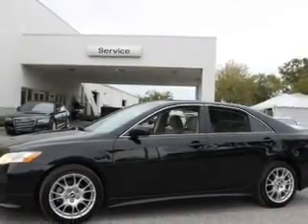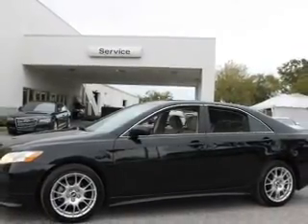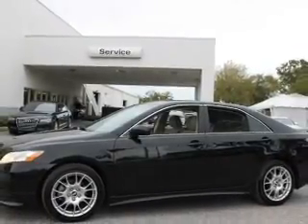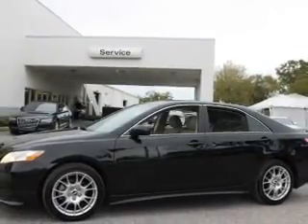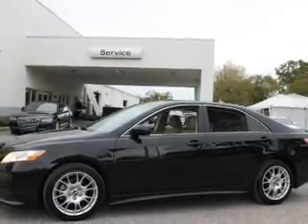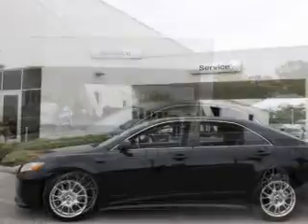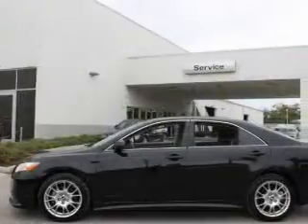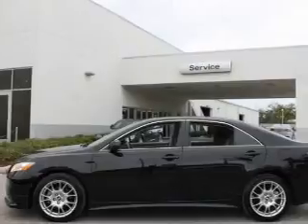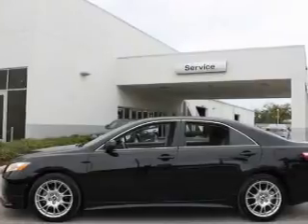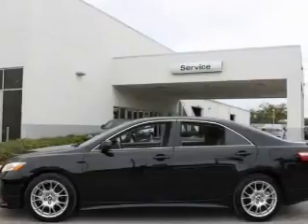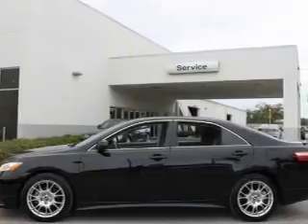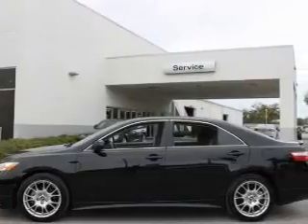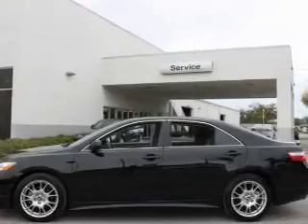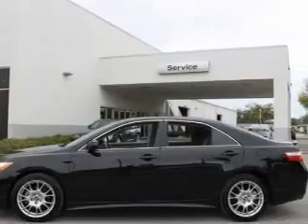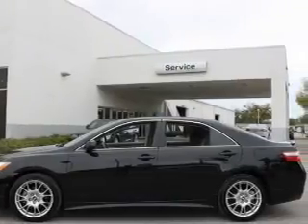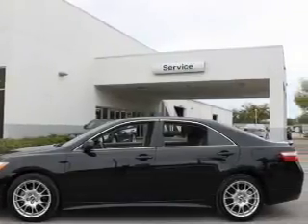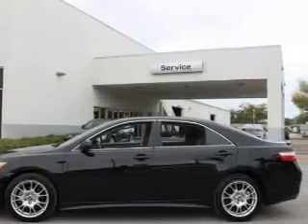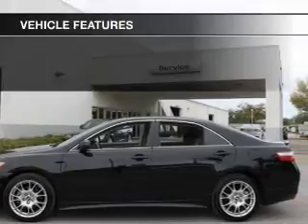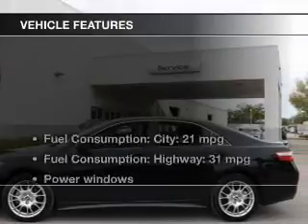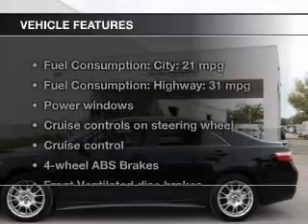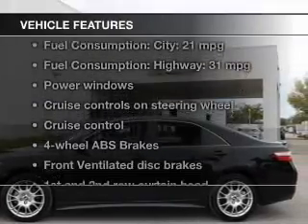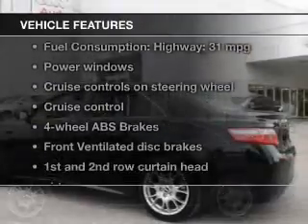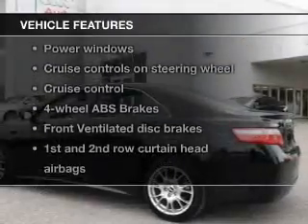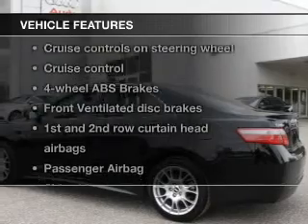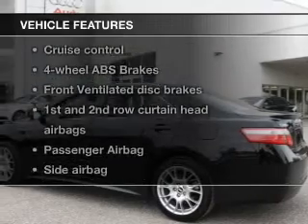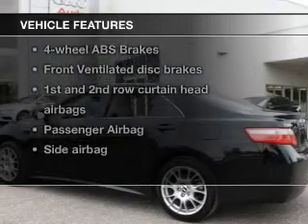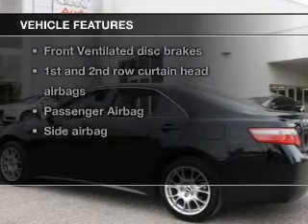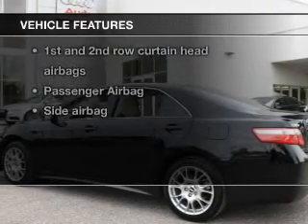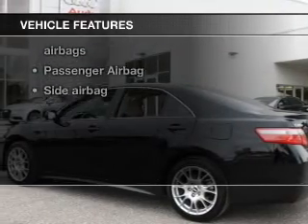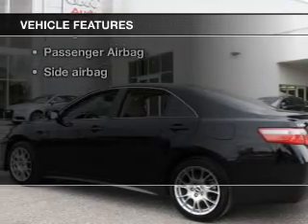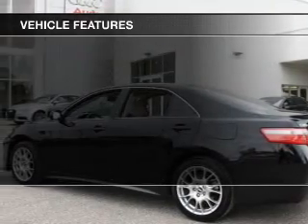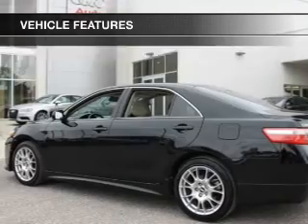Stand out from the crowd with premium wheels. The anti-lock braking system will keep you safe on the road. And with these notable features, you won't want to miss out on the opportunity to own this amazing ride.